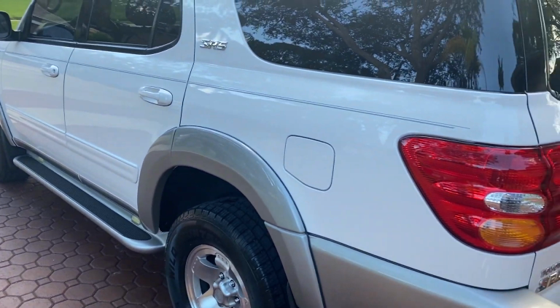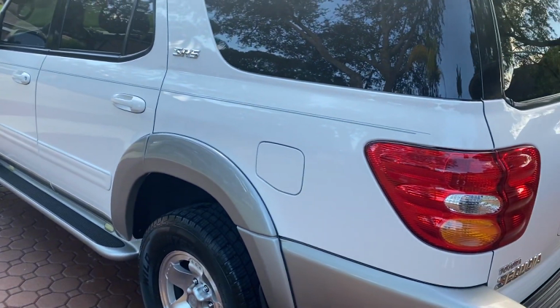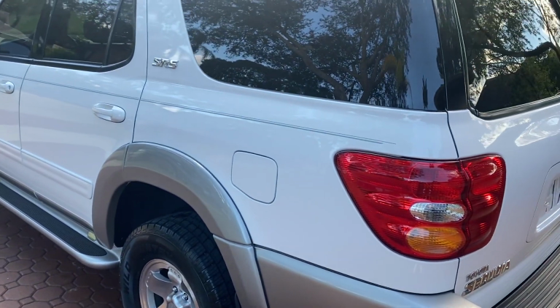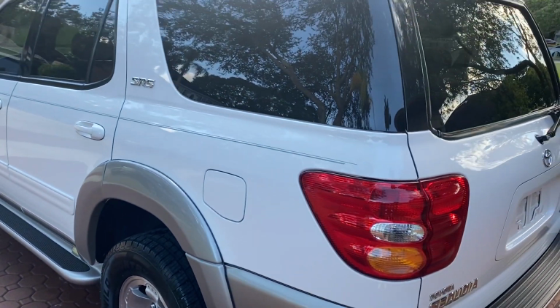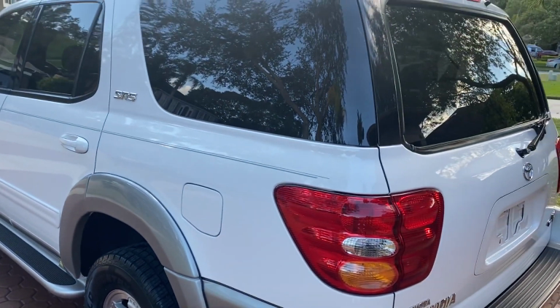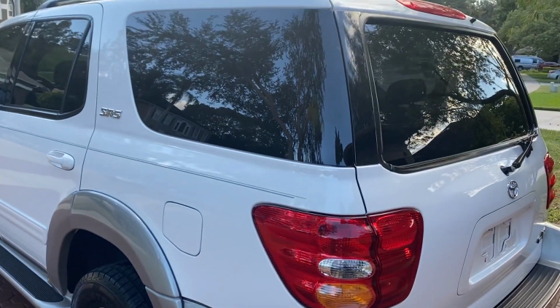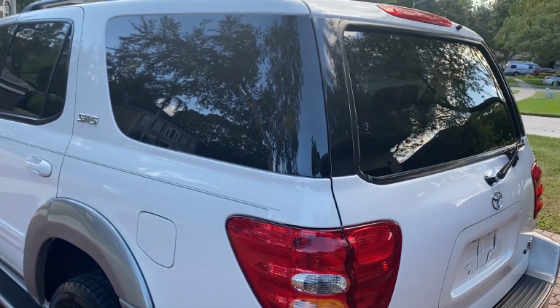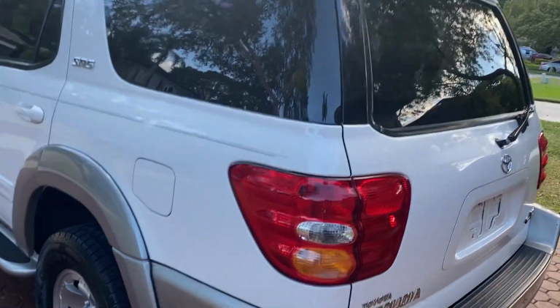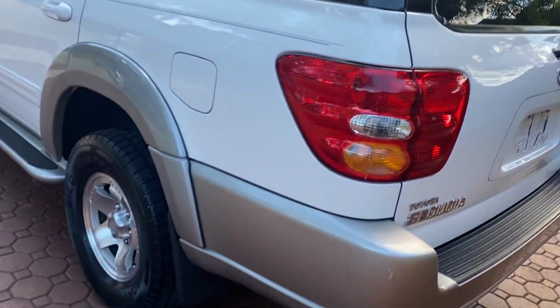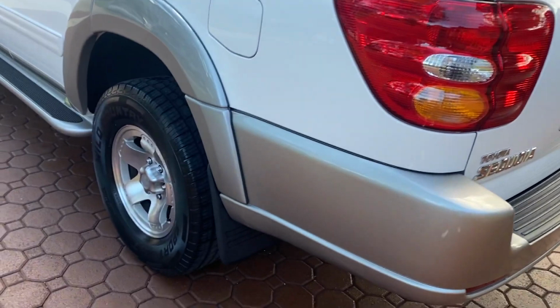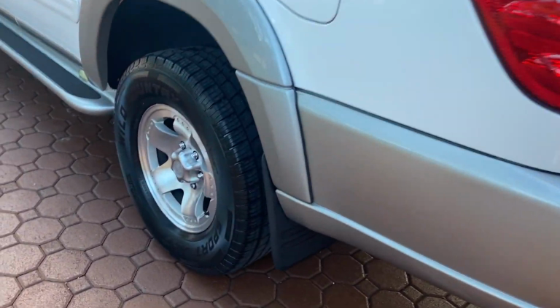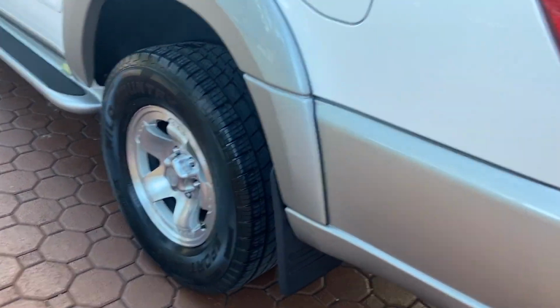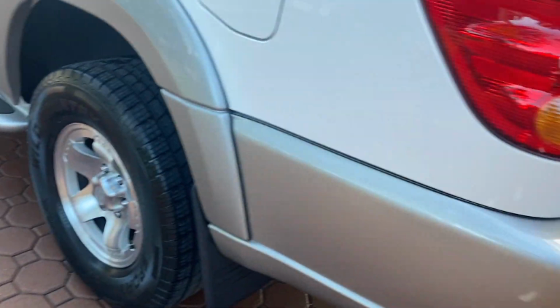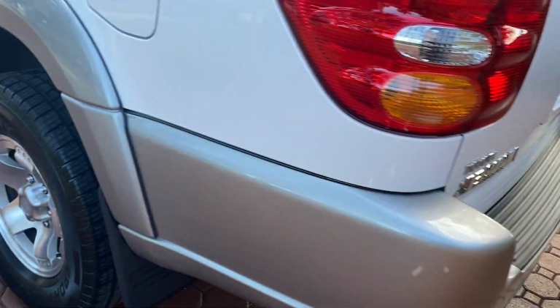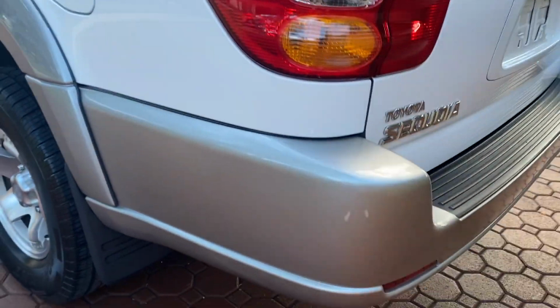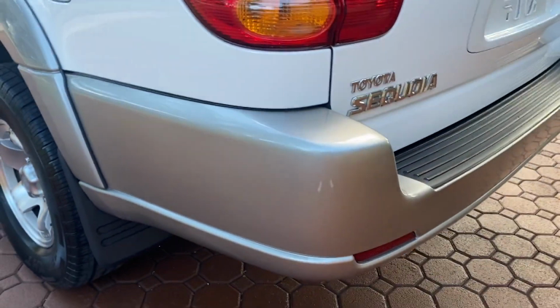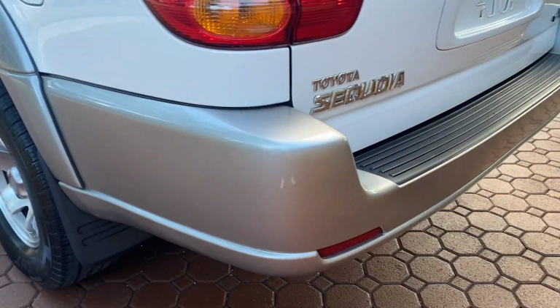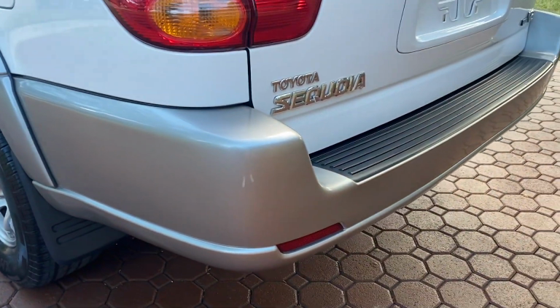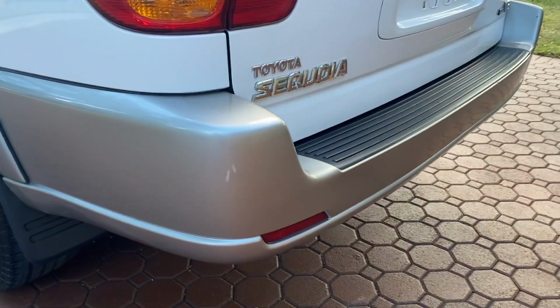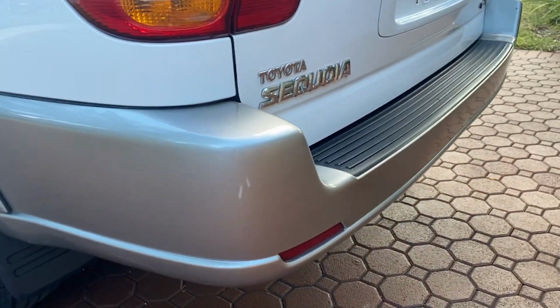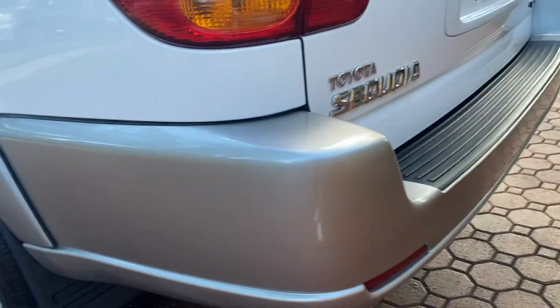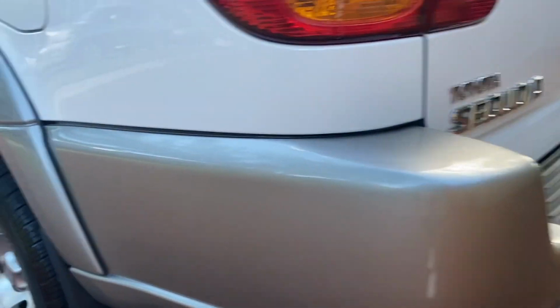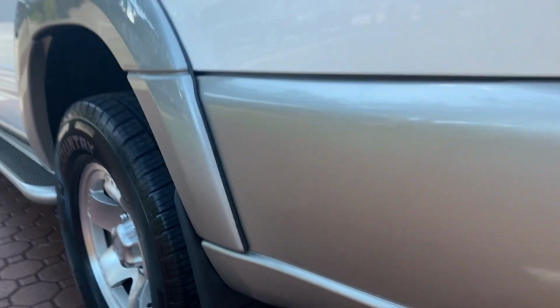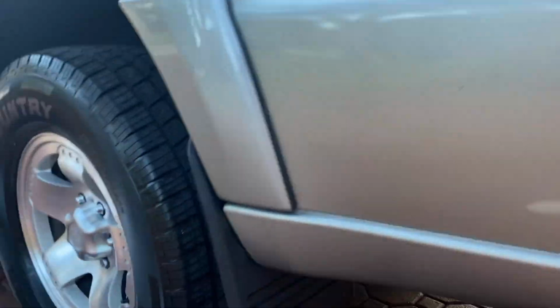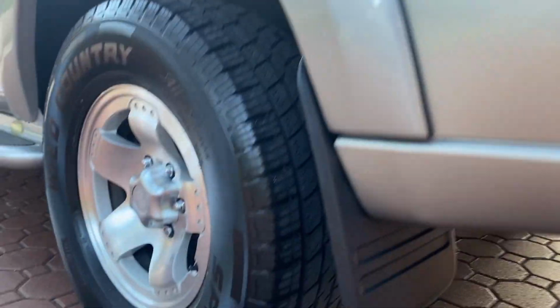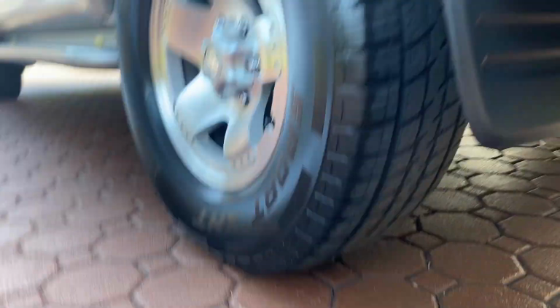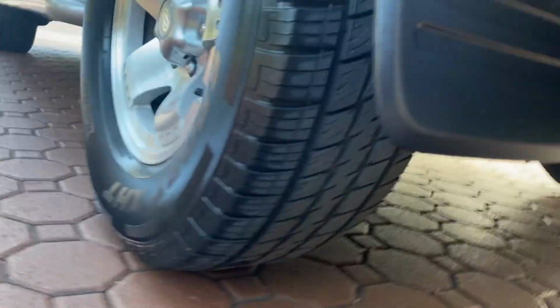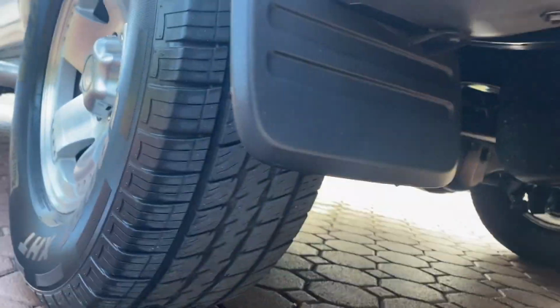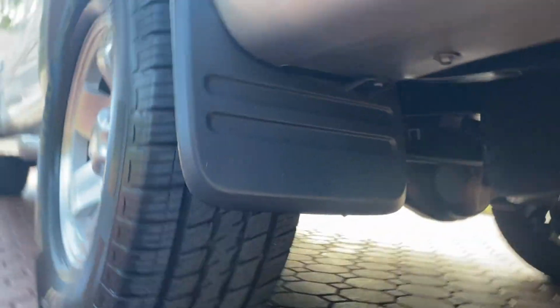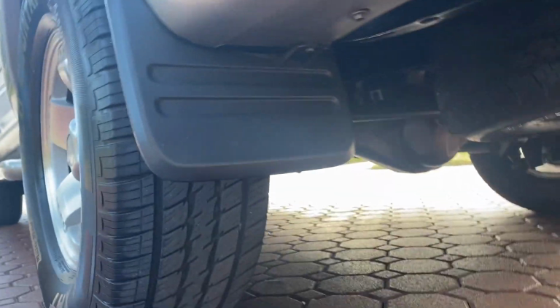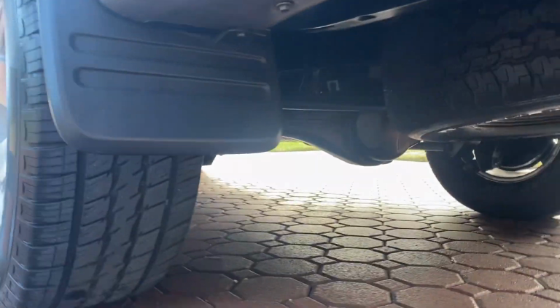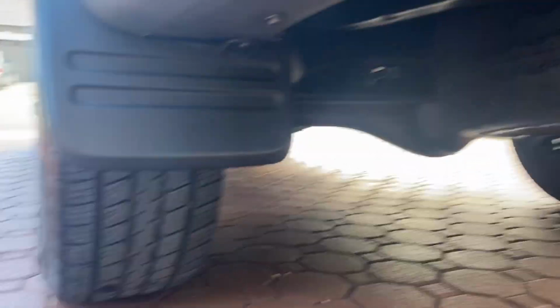The SR5 had the two-tone paint and running boards. It had the nice alloy wheels. It had the towing package. Now, this one's never towed anything. Matter of fact, this vehicle looks like it's never been dirty.